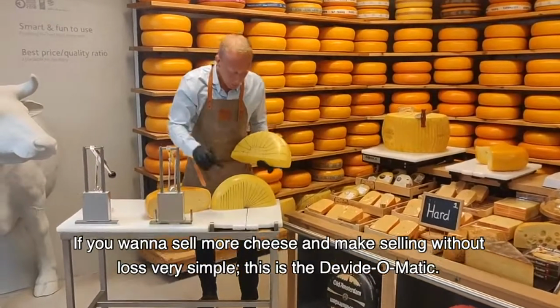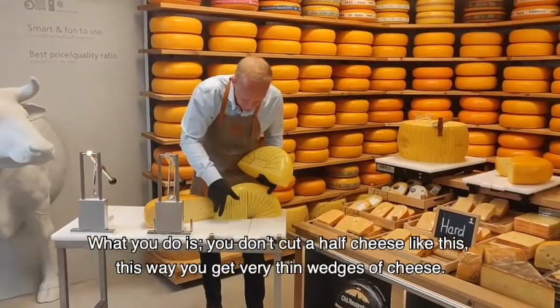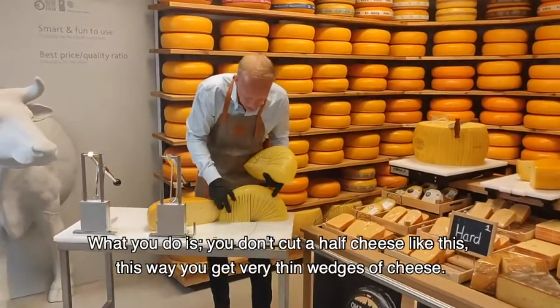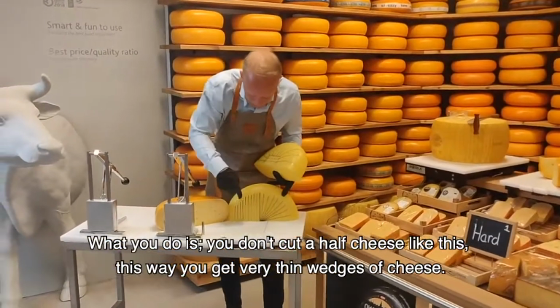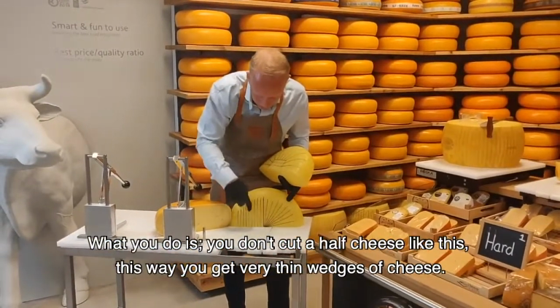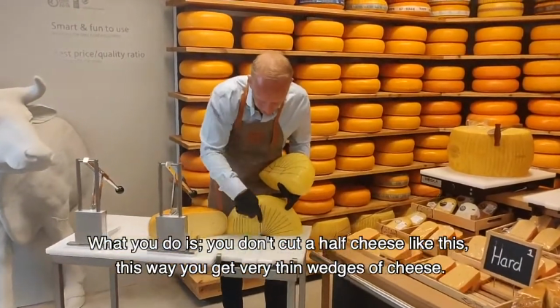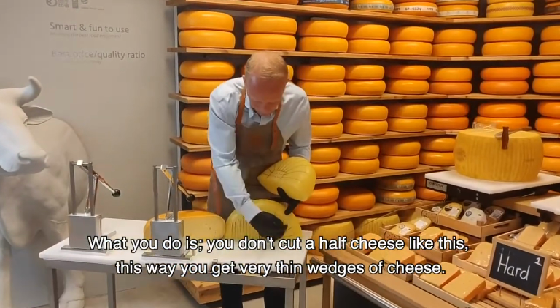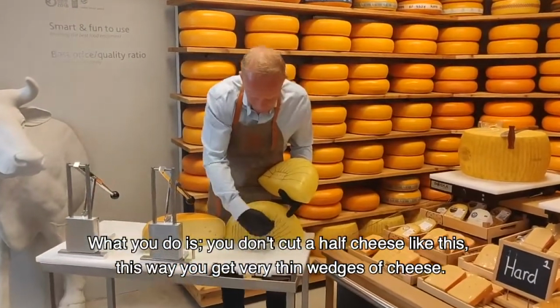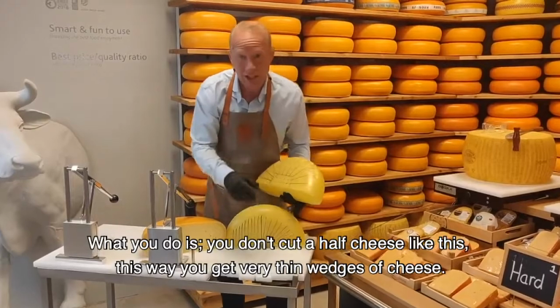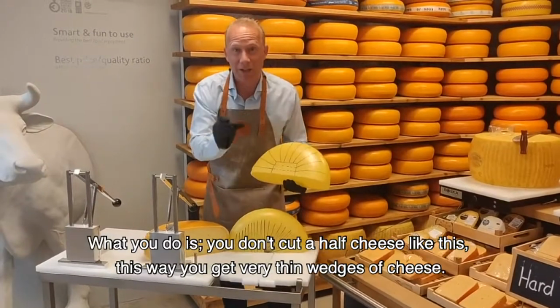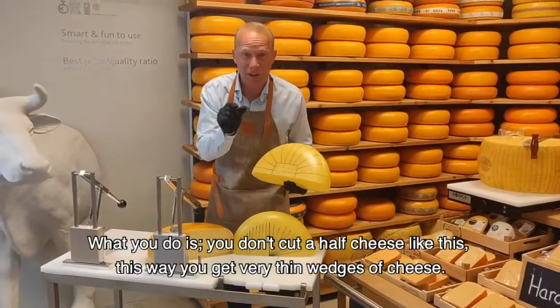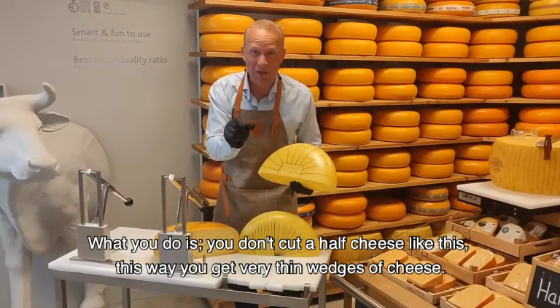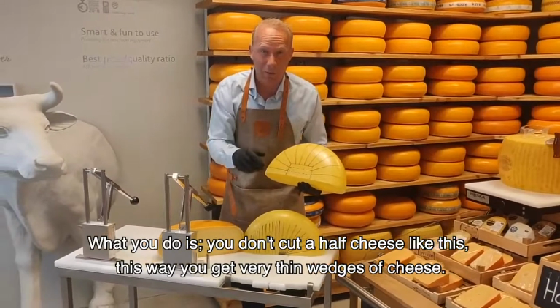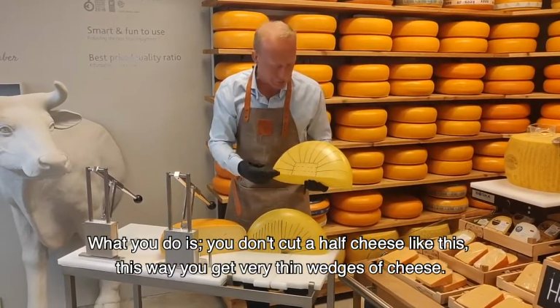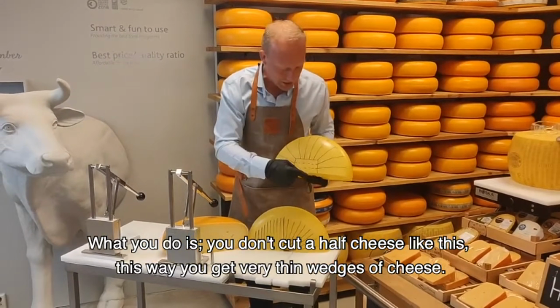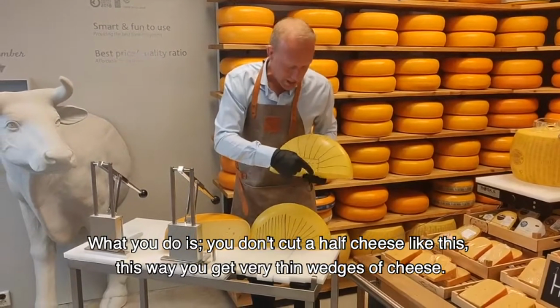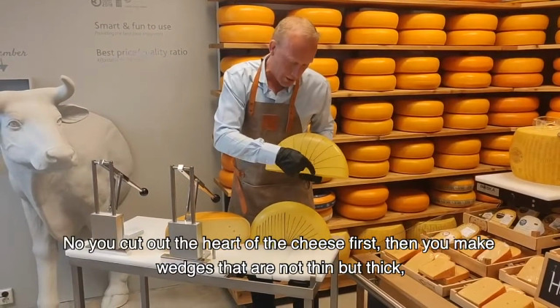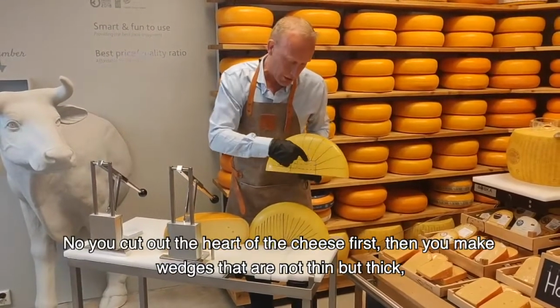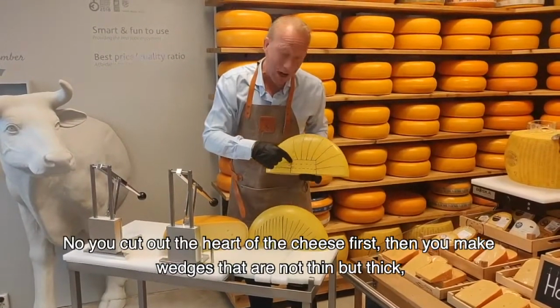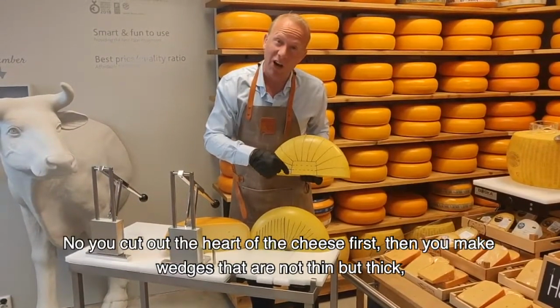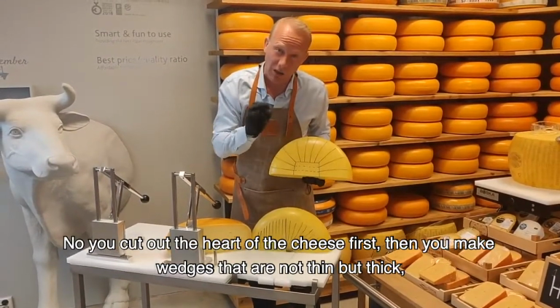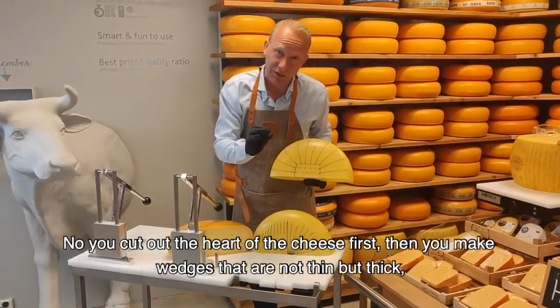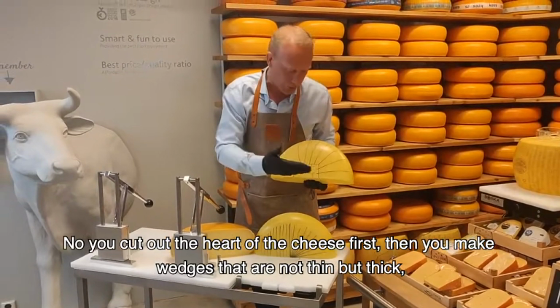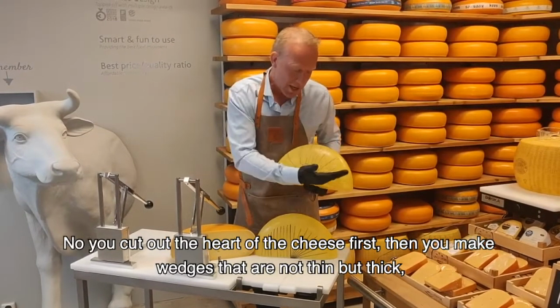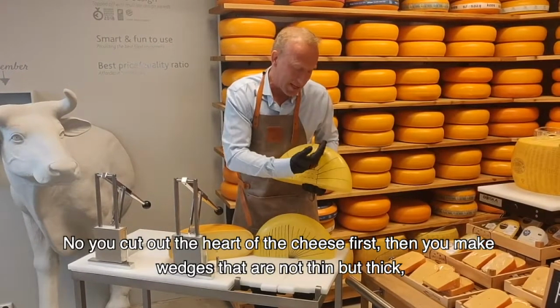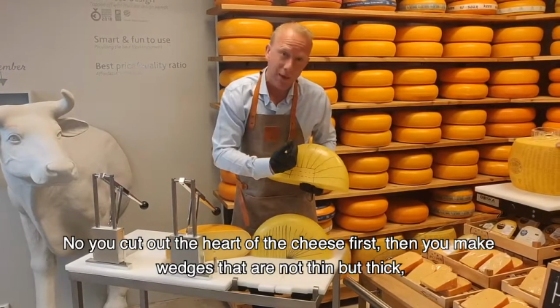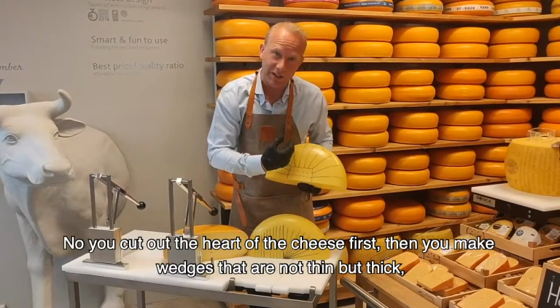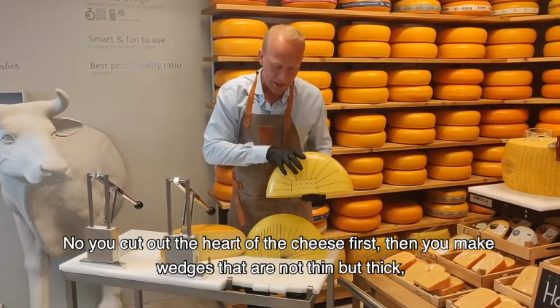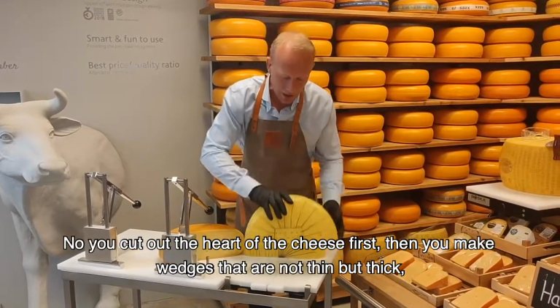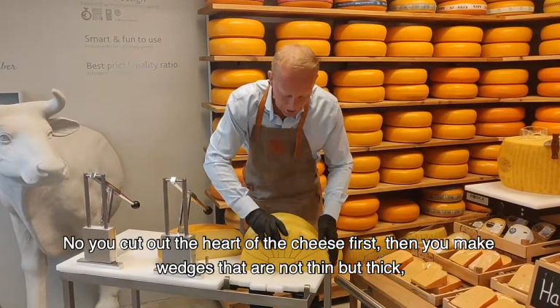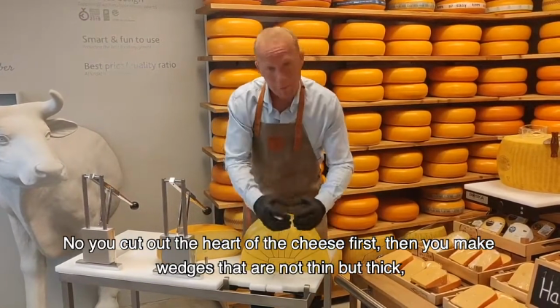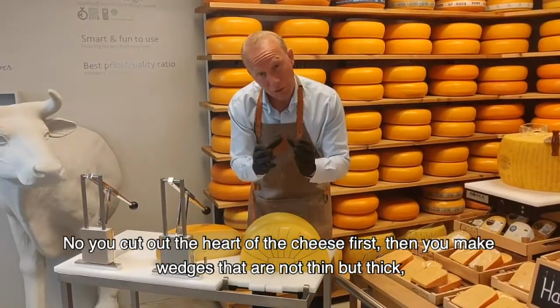What you do is you don't cut half a cheese like this, where you get very thin wedges of cheese. No, you cut out the heart of the cheese first. Then you make wedges that are not thin but thick.